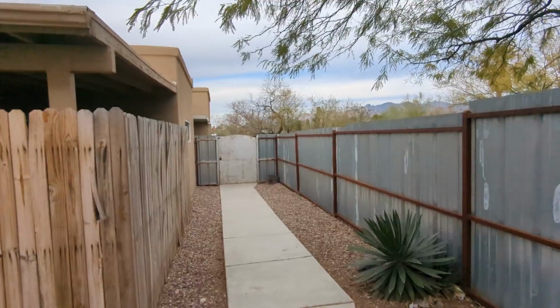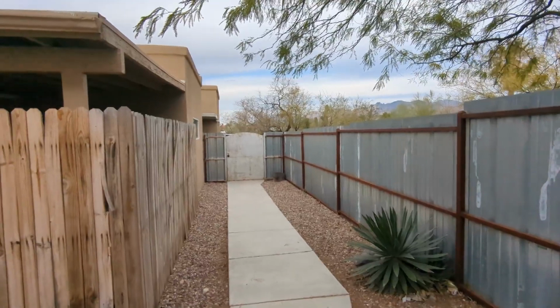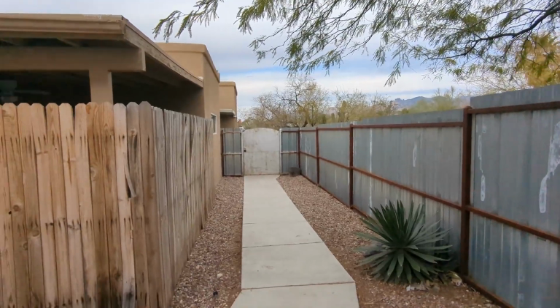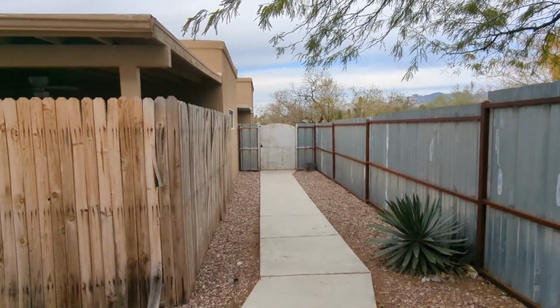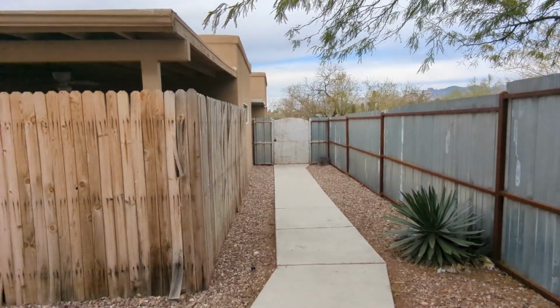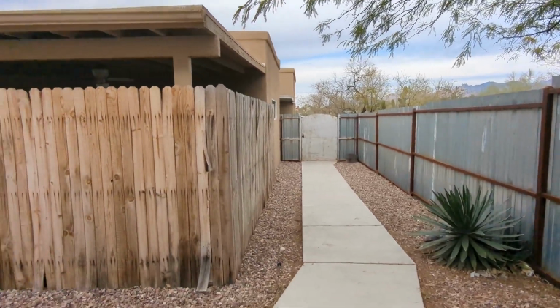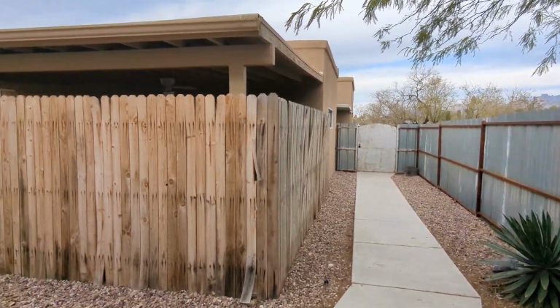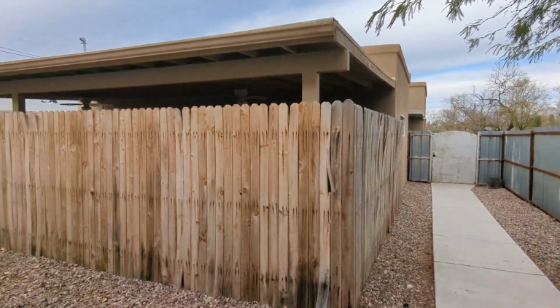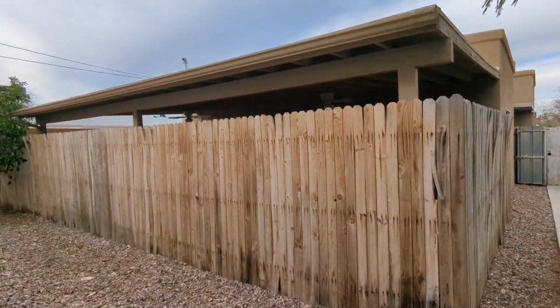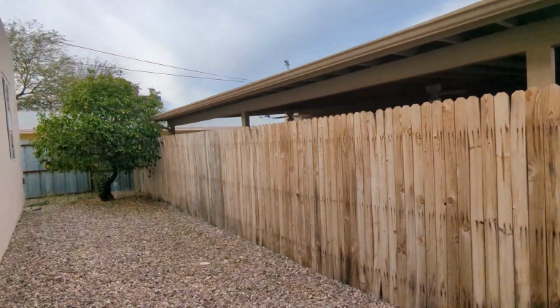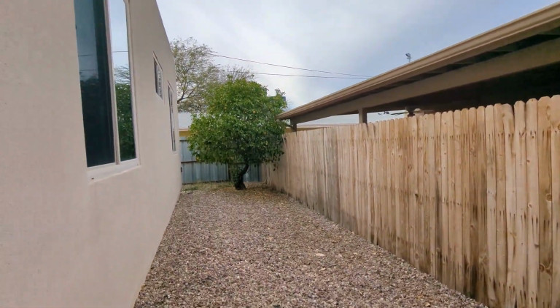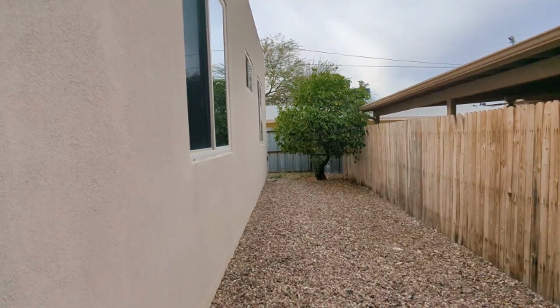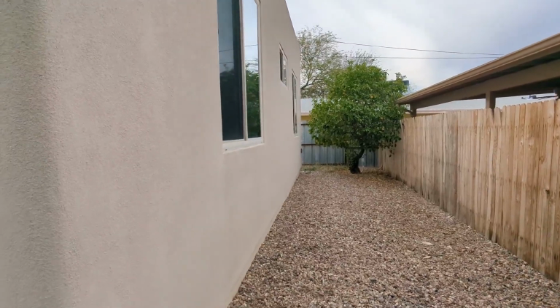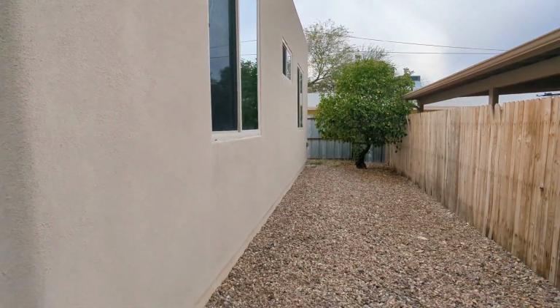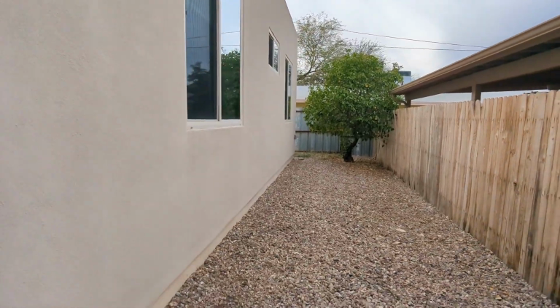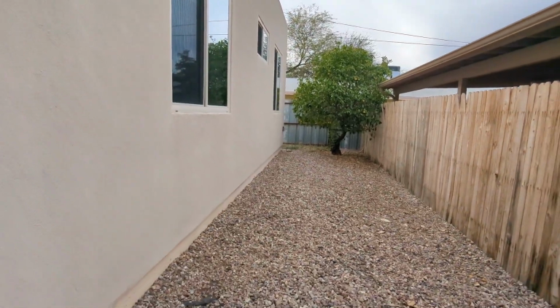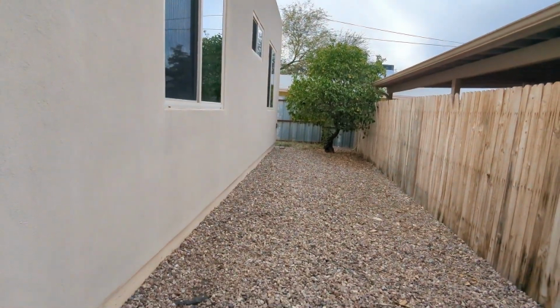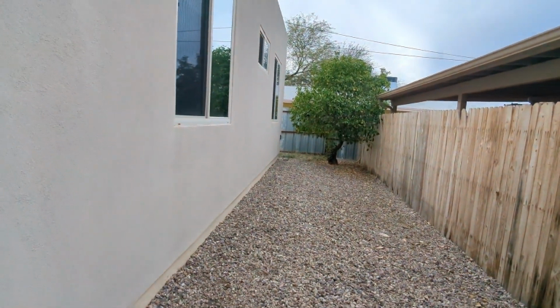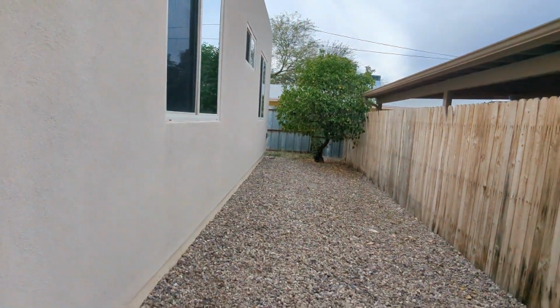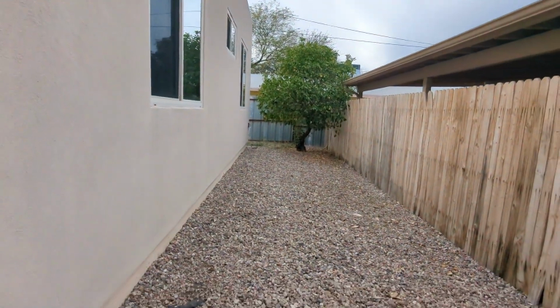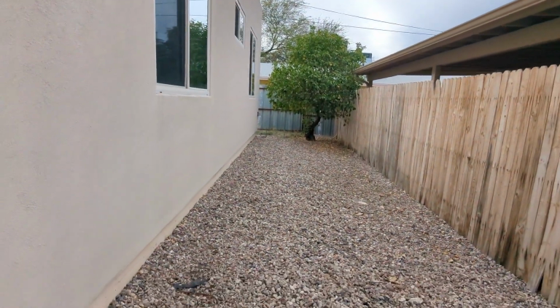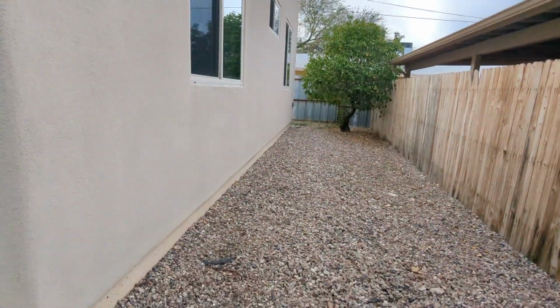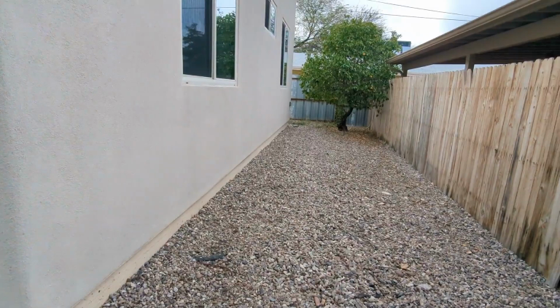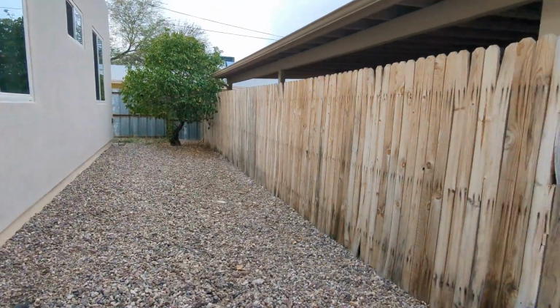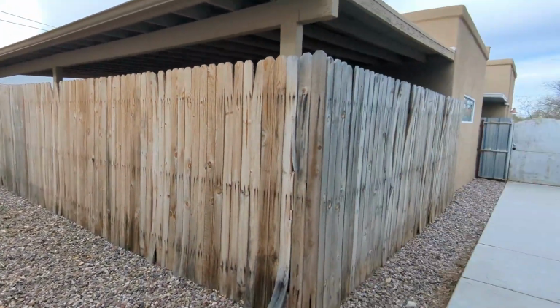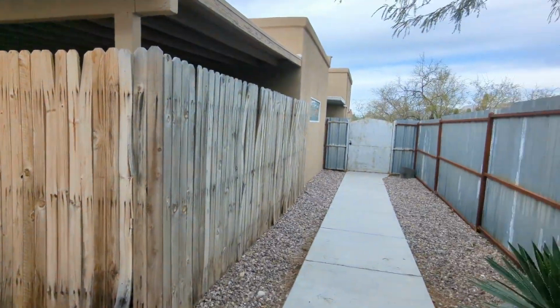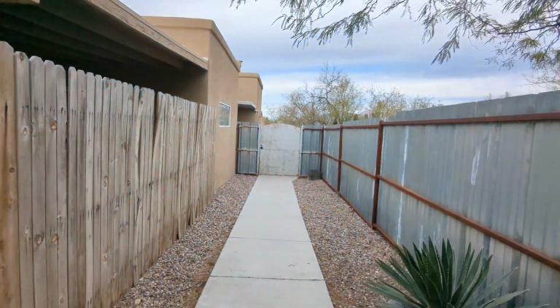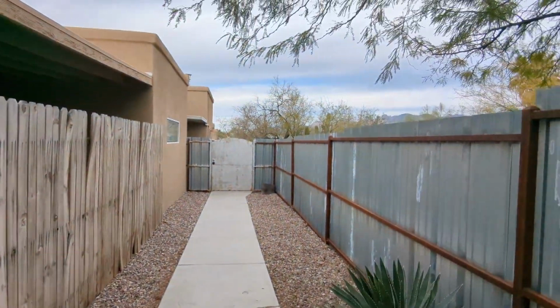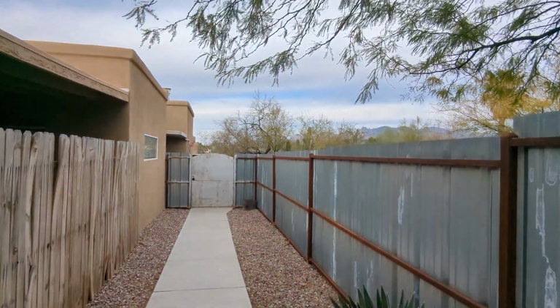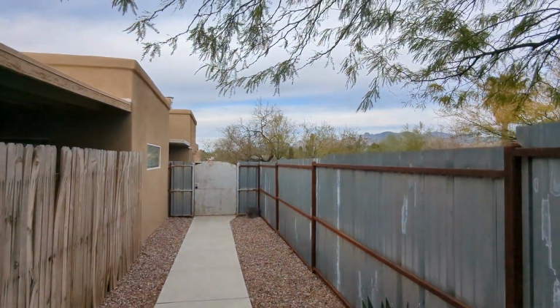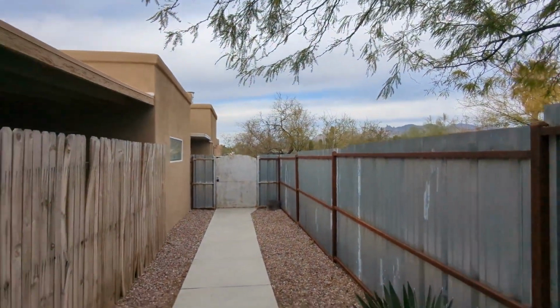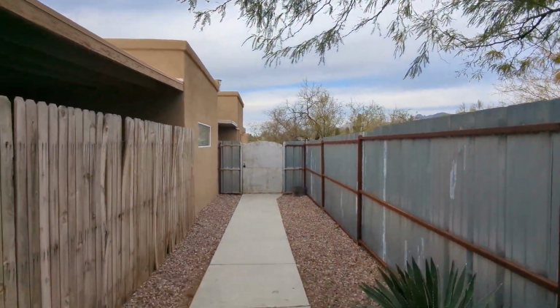Hi, this is Emmett with Habitation Realty. We're going to be showing you a nice three-bedroom, two-bathroom home. This is just the outside entrance, and outside the gate there are two carports.